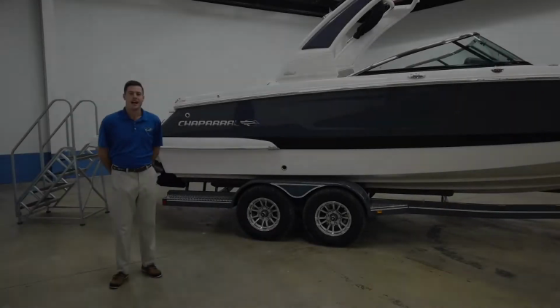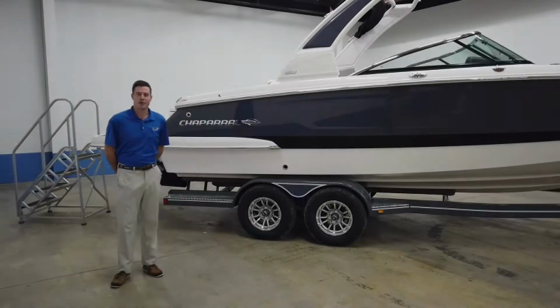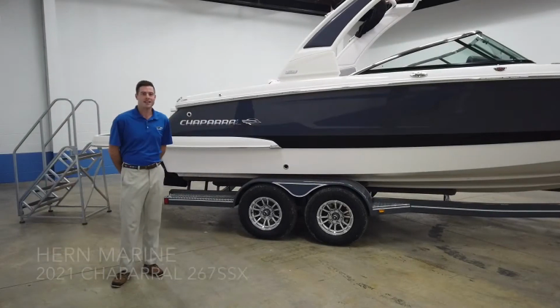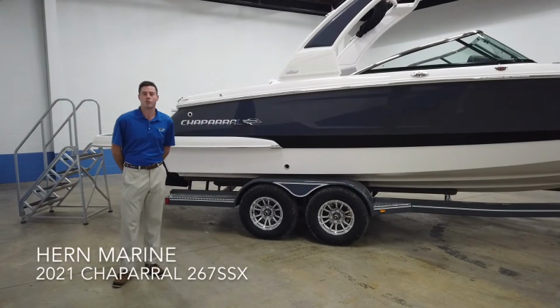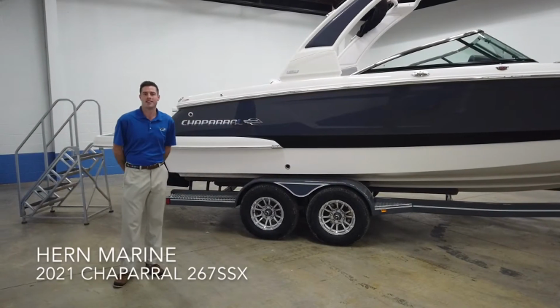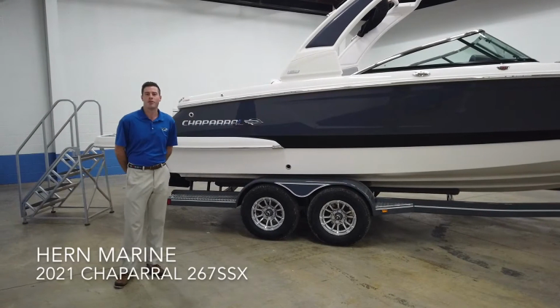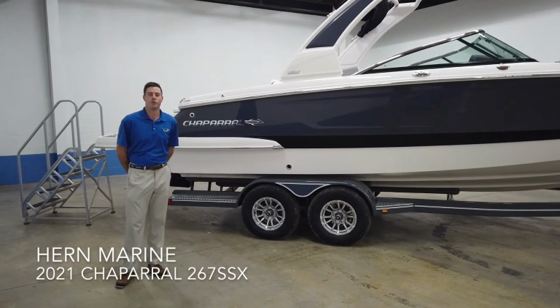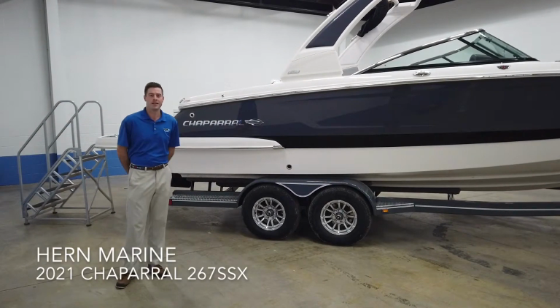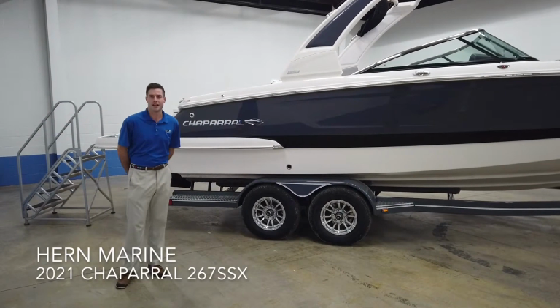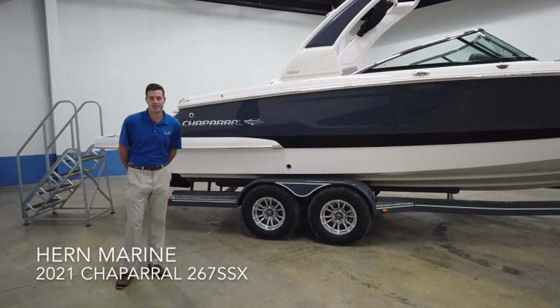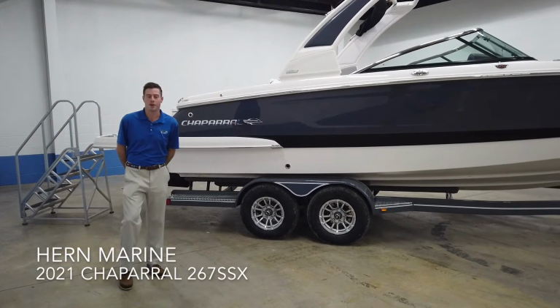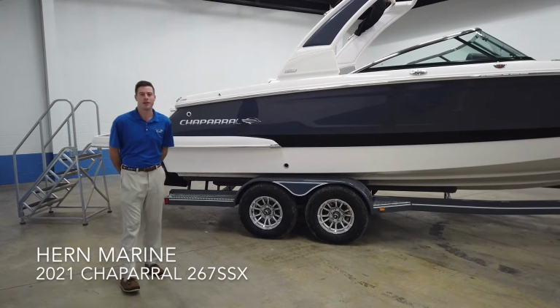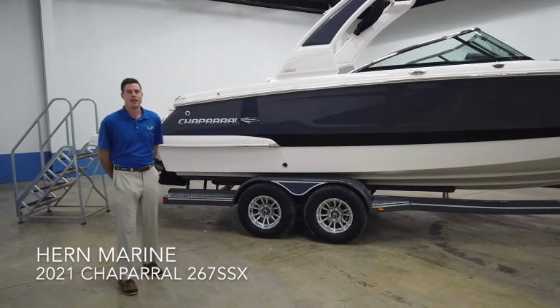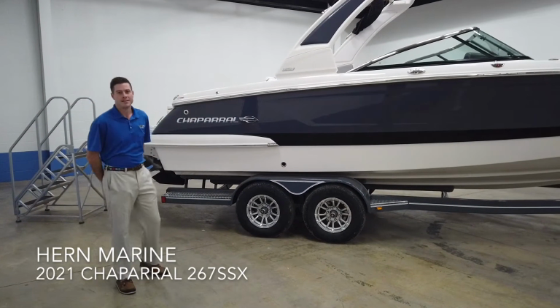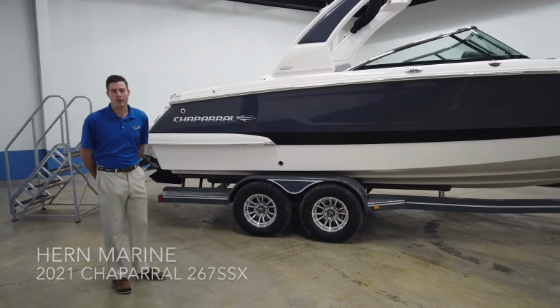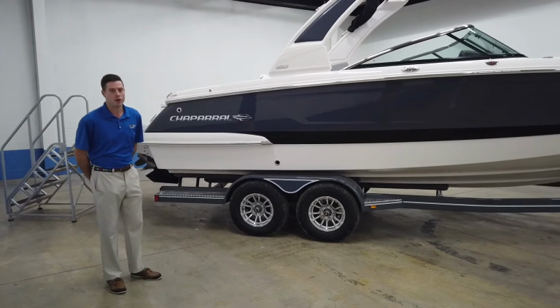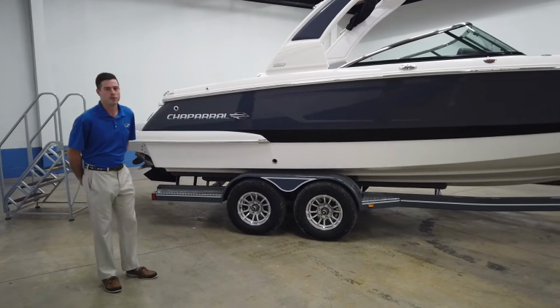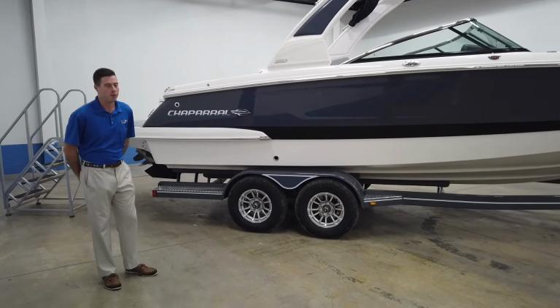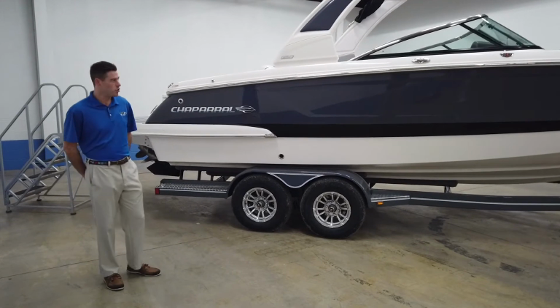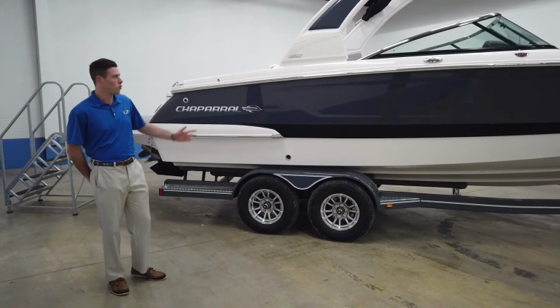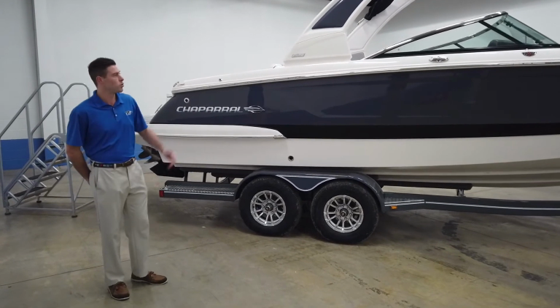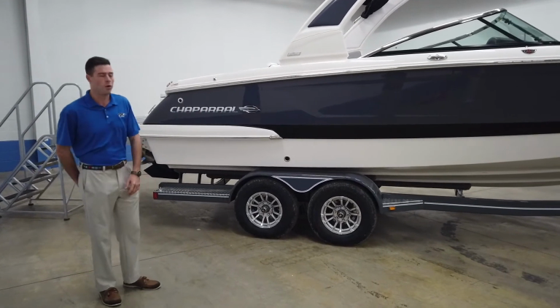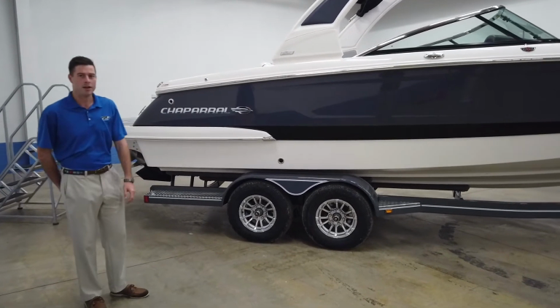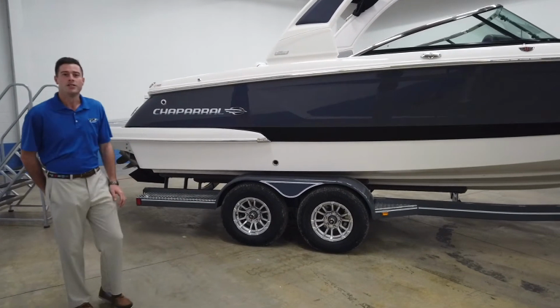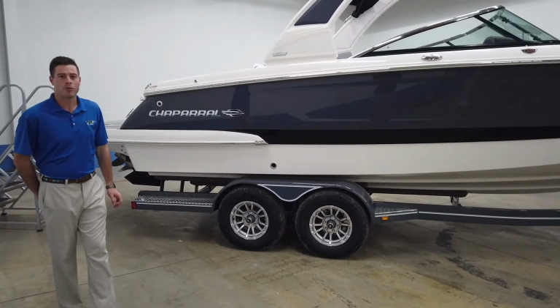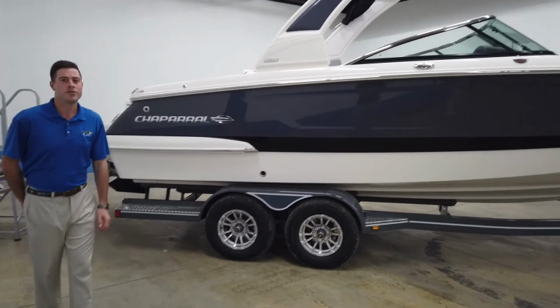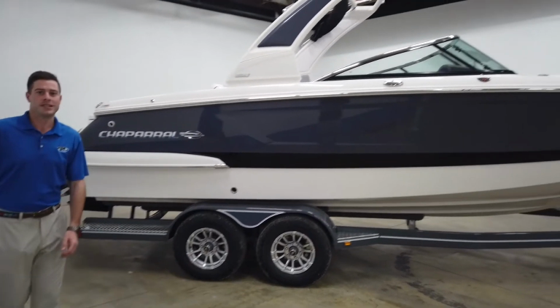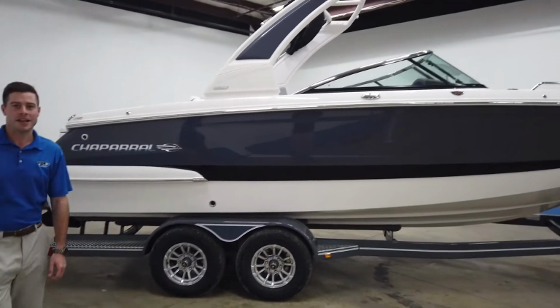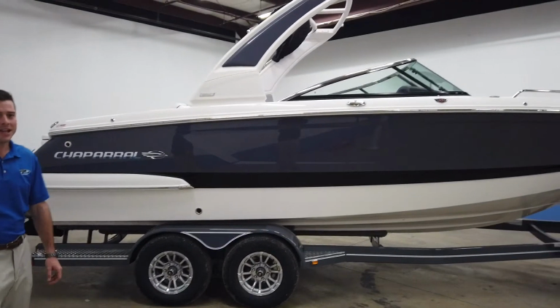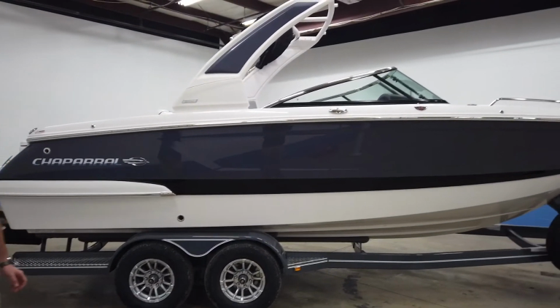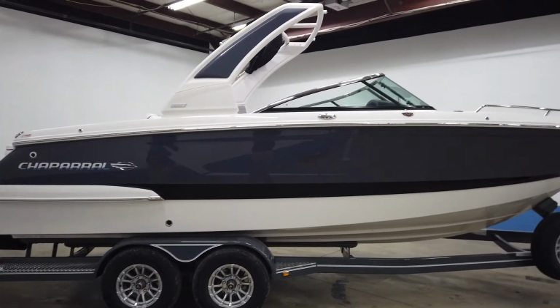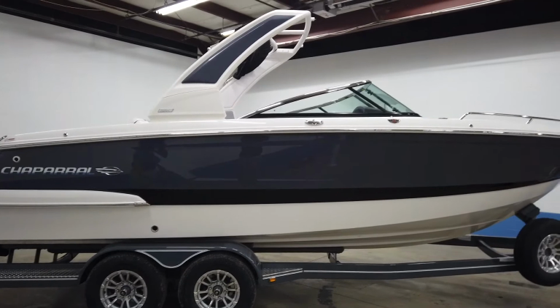How's it going guys? This is Wes again with Kearney Marine outside of Cincinnati, Ohio, and today we are going to go through the brand new 2021 Chaparral 267 SSX.